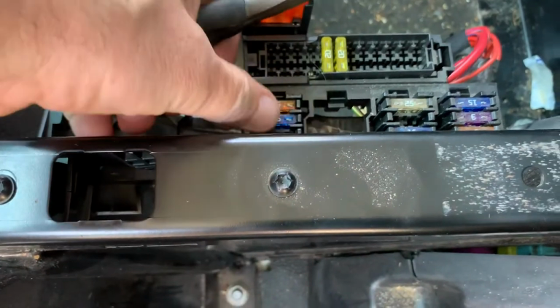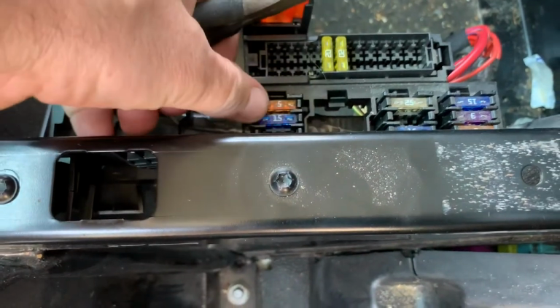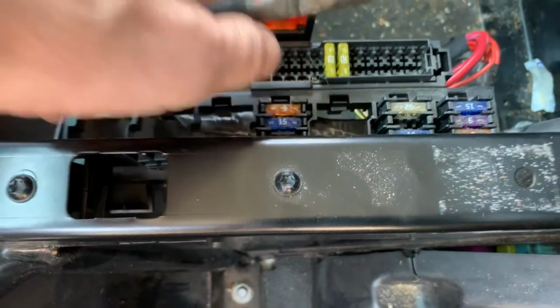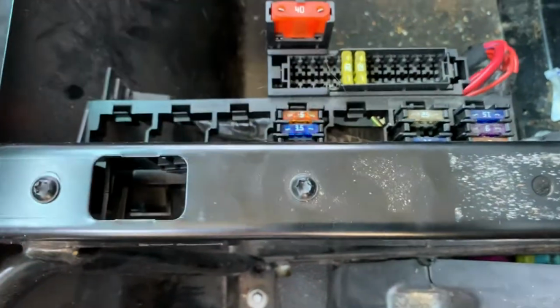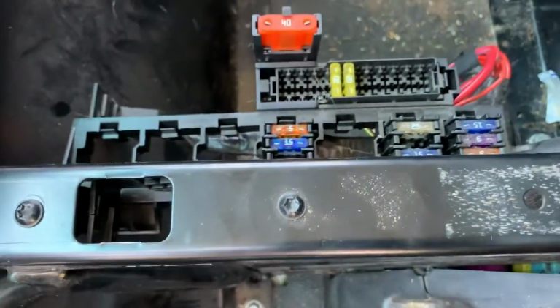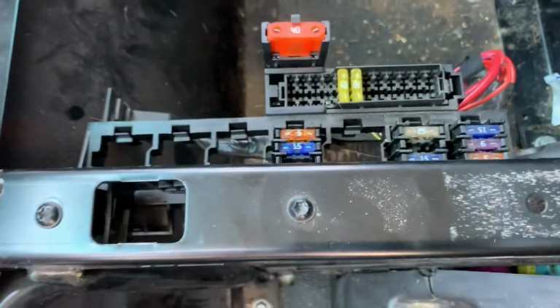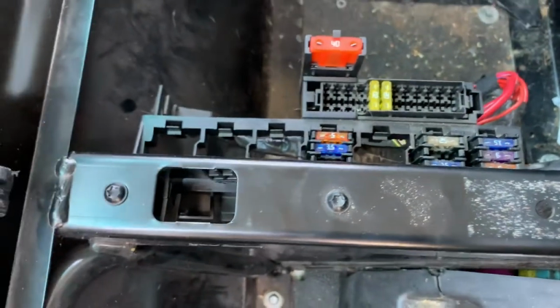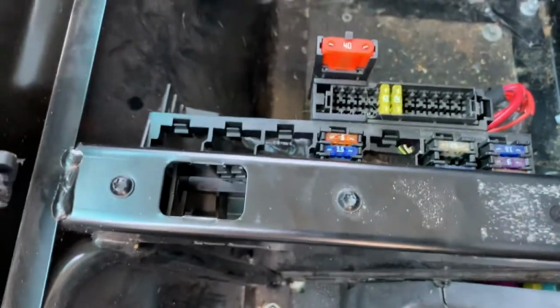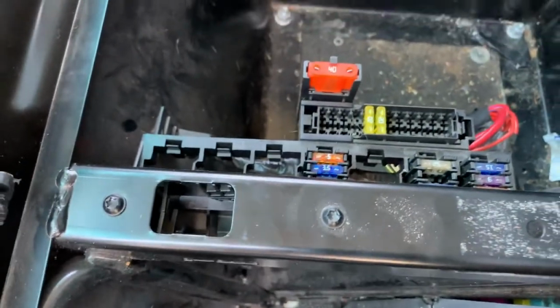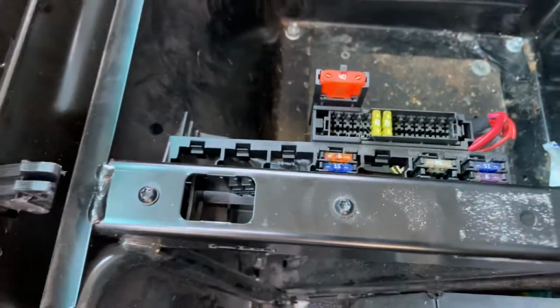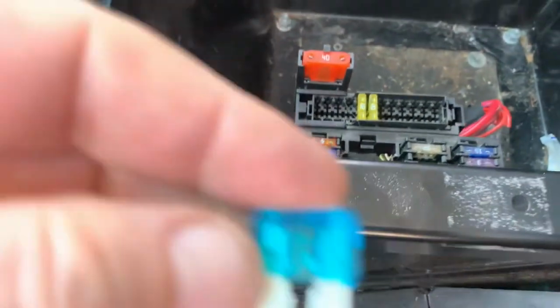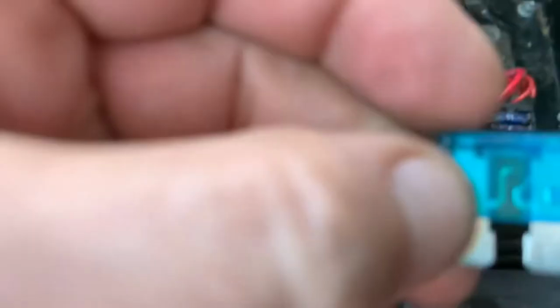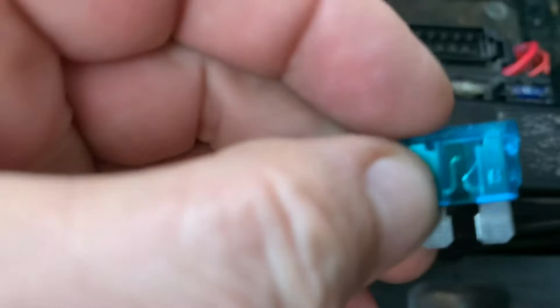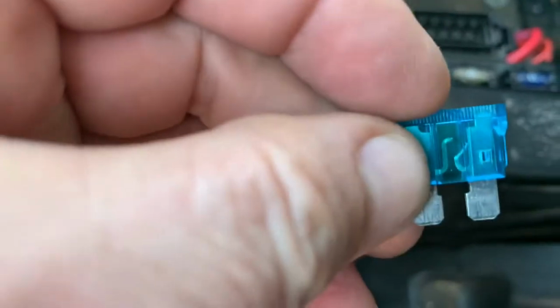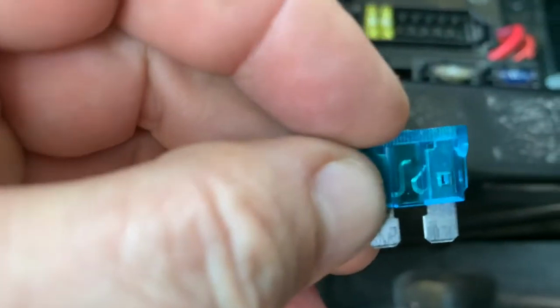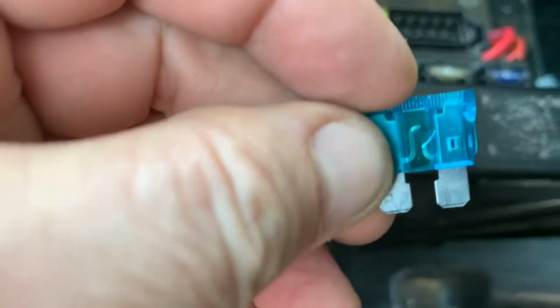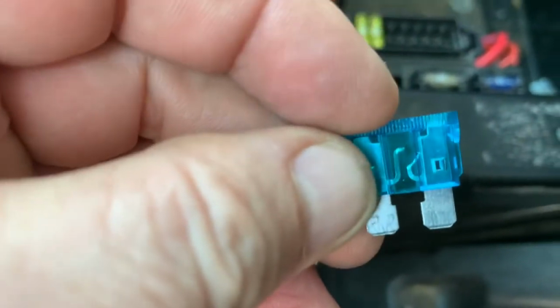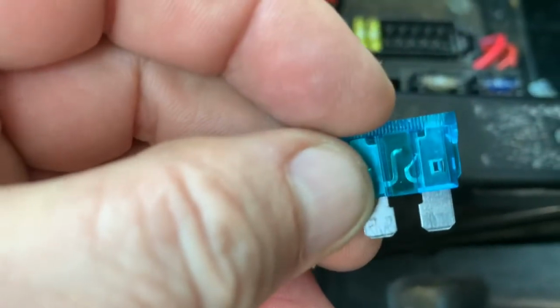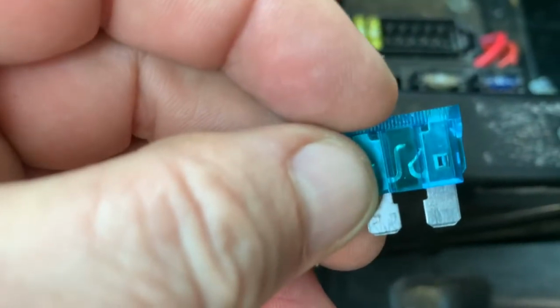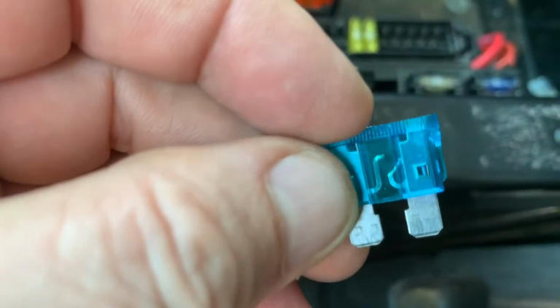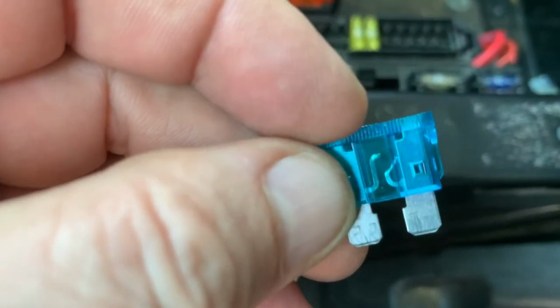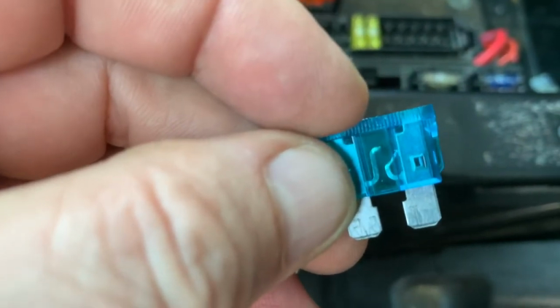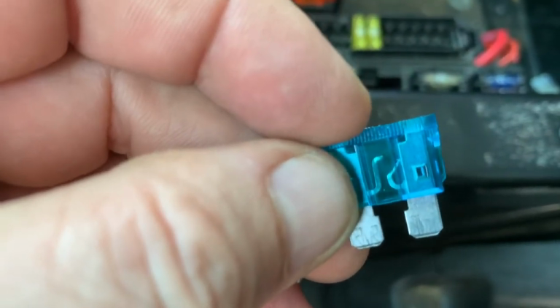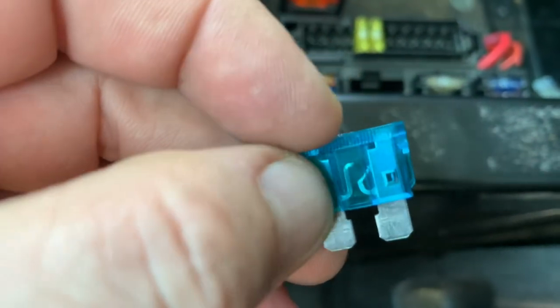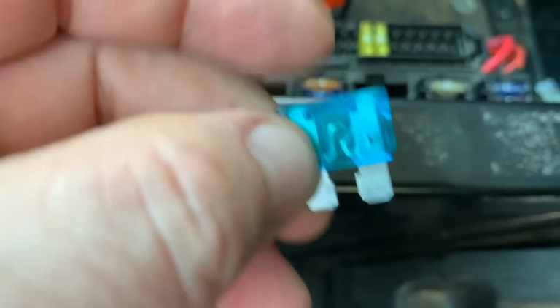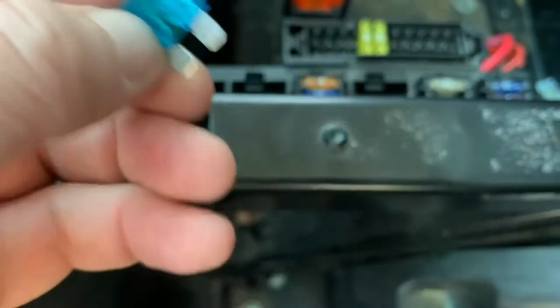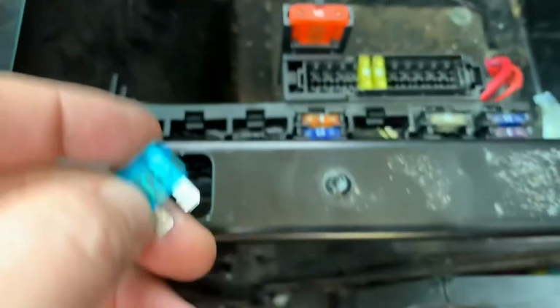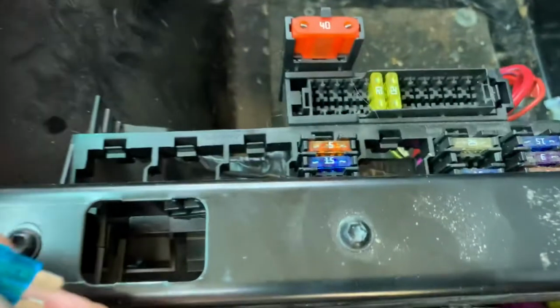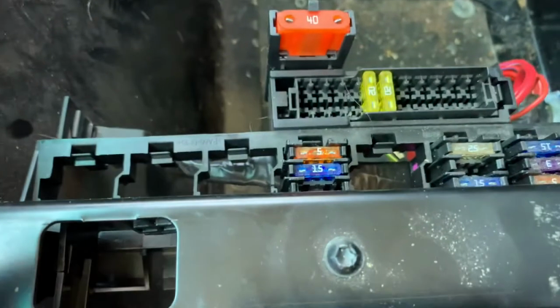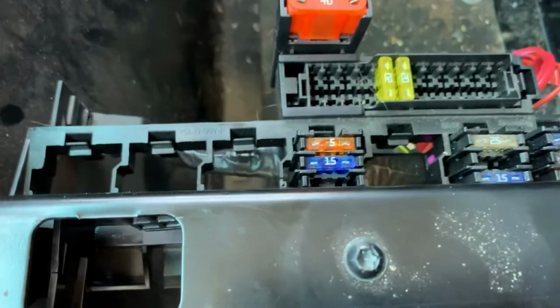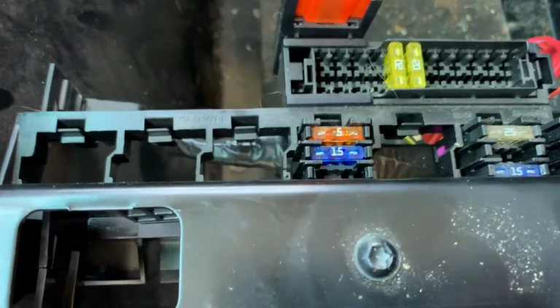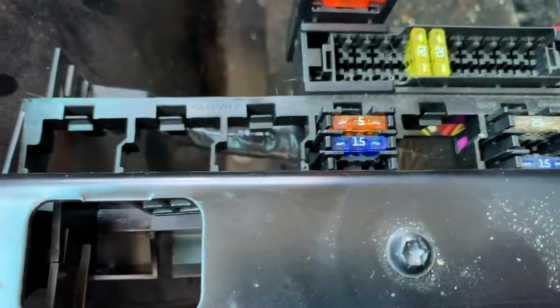It was broken — there's your broken fuse, see it split in the center. So I'll pop the new 15 amp fuse in there.